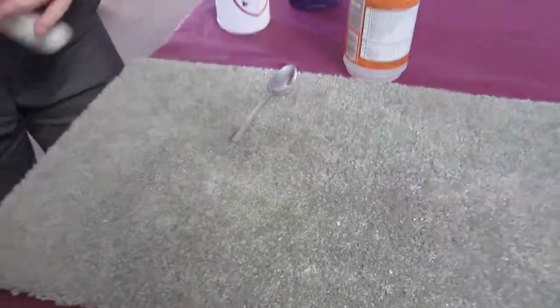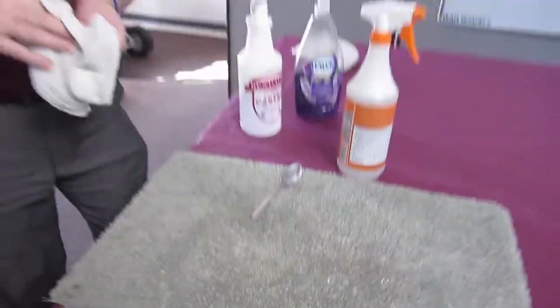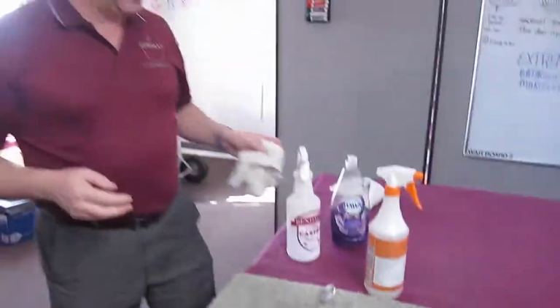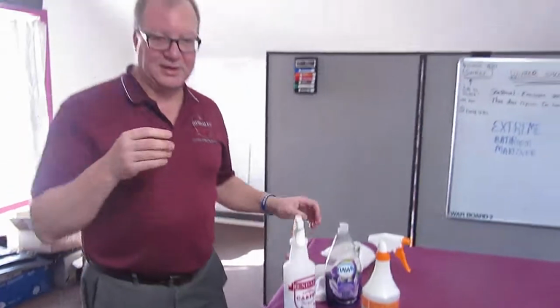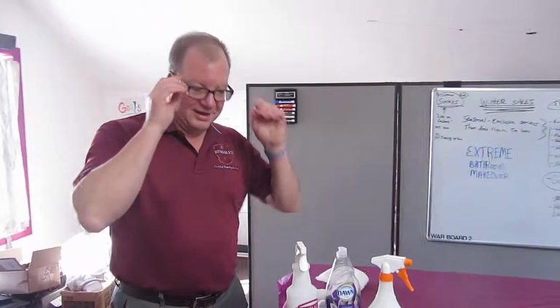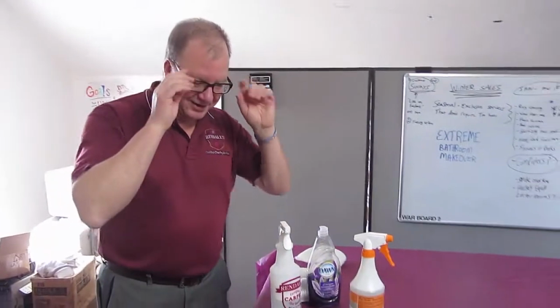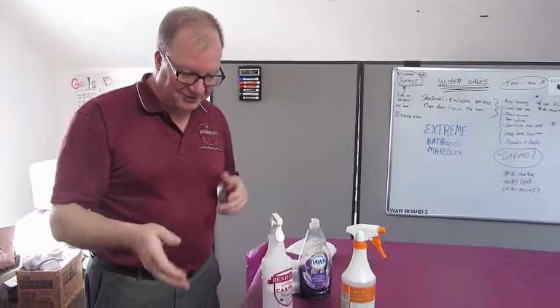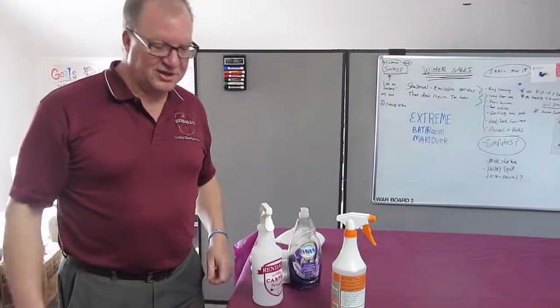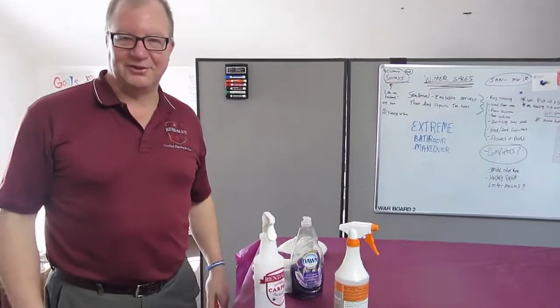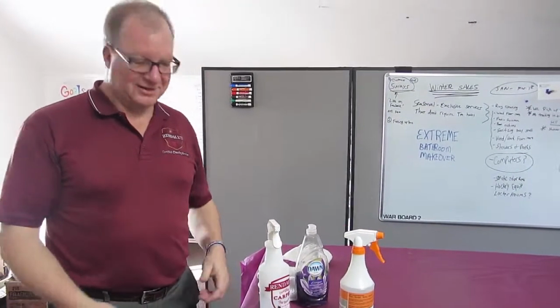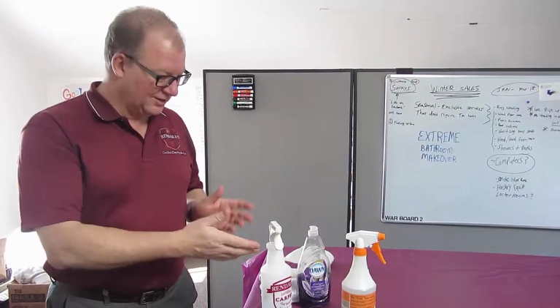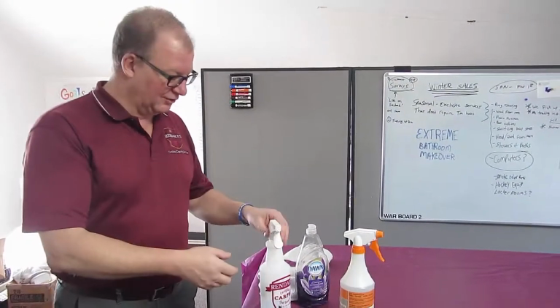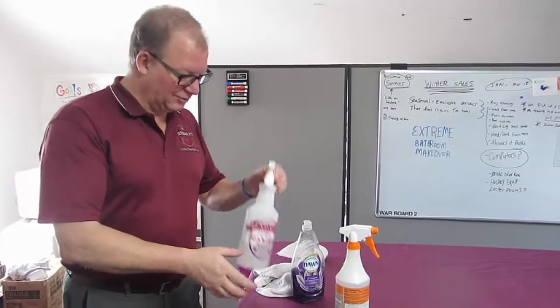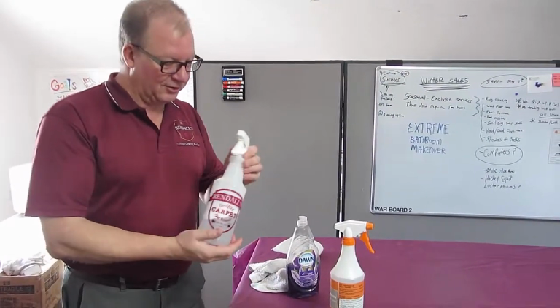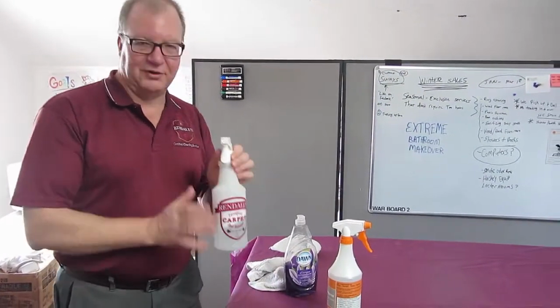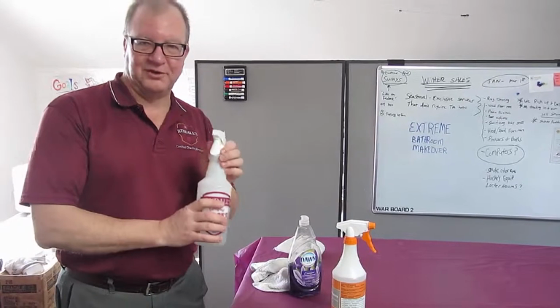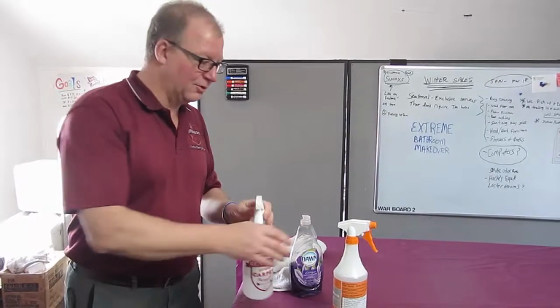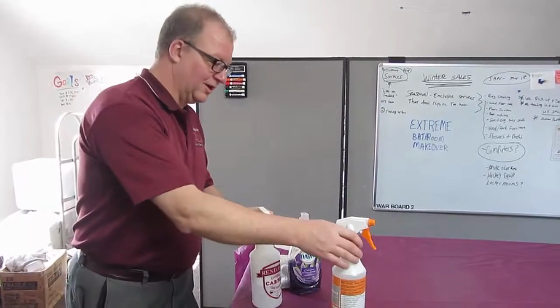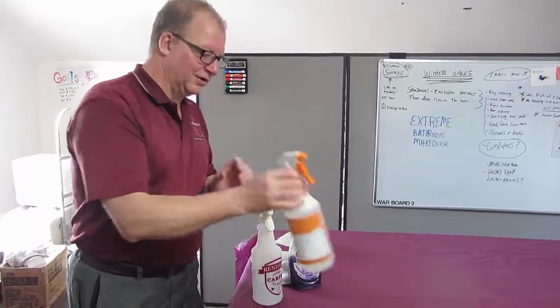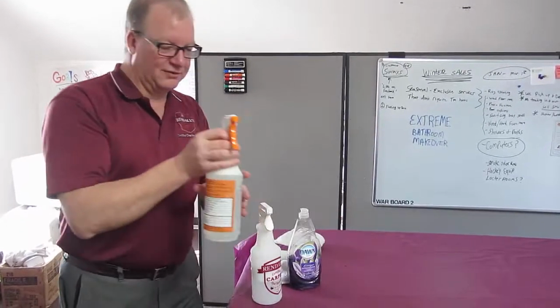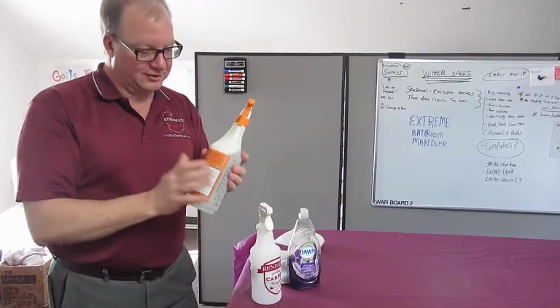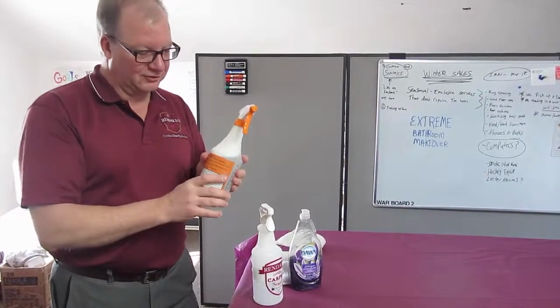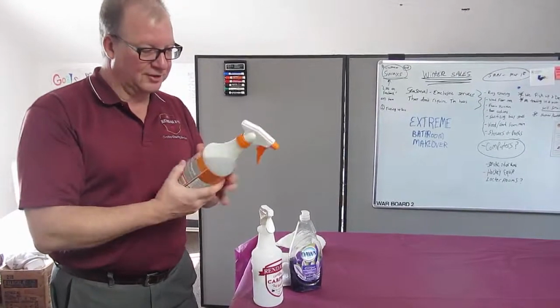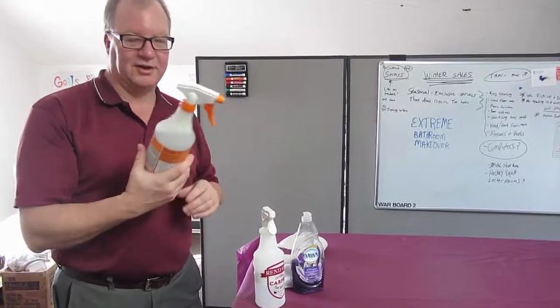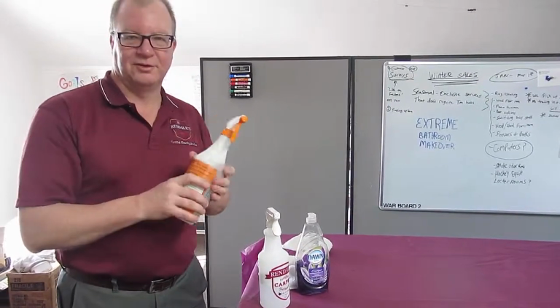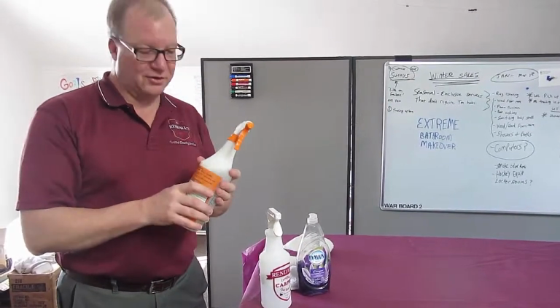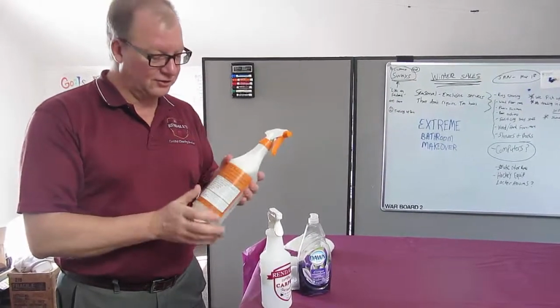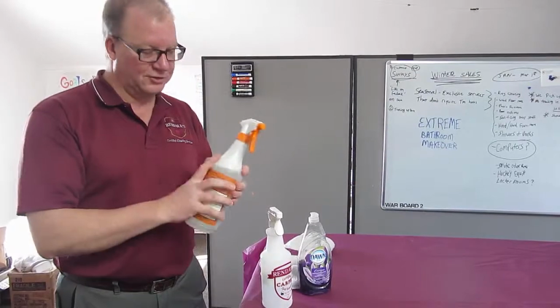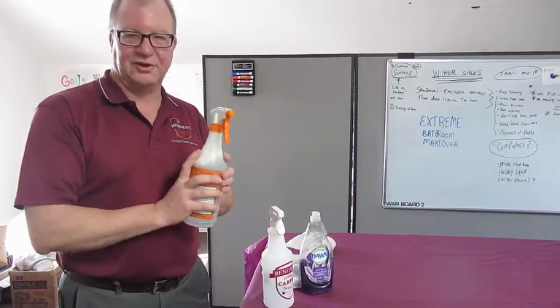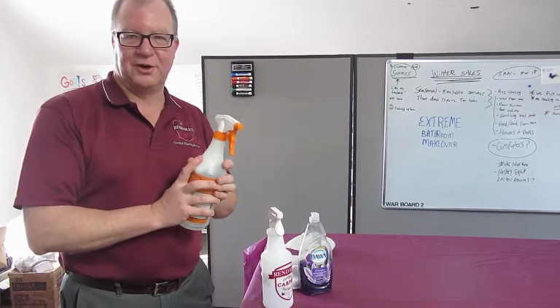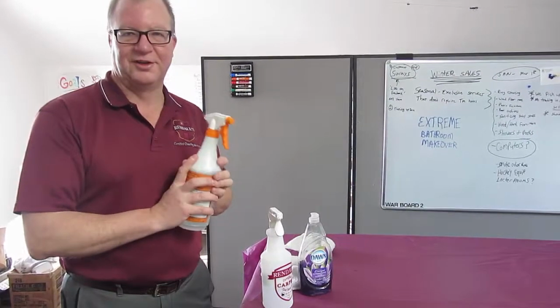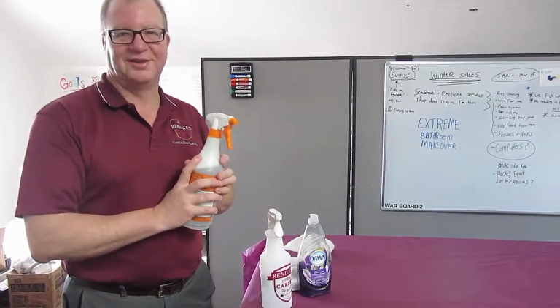Okay, well happy paczki day! And if you have any paczki casualties, just use the Rundle certified spotter trick, or if you don't have that, you can use a little bit of Dawn dish detergent with 32 ounces of water. Thanks a lot.